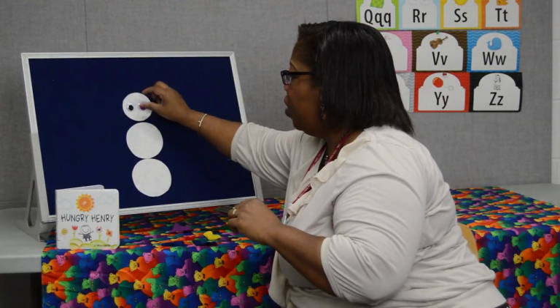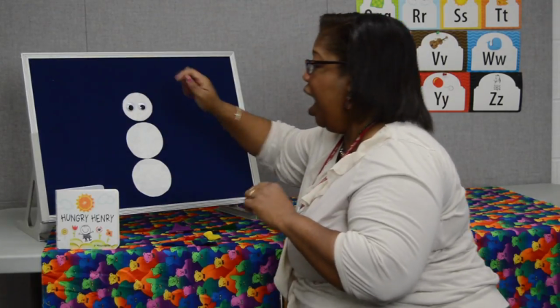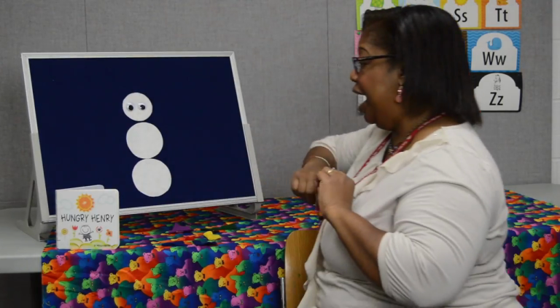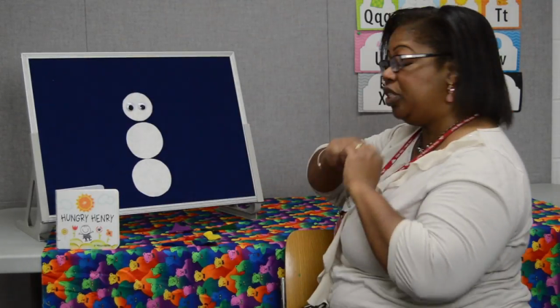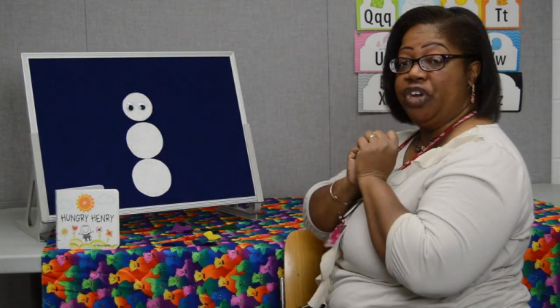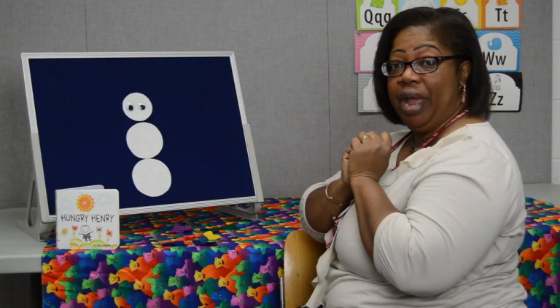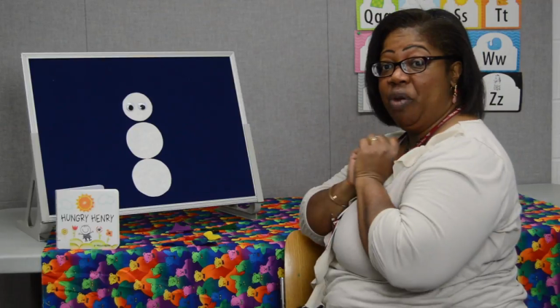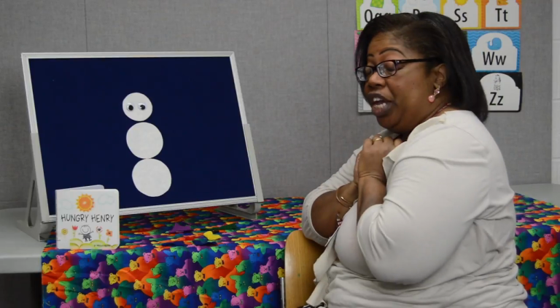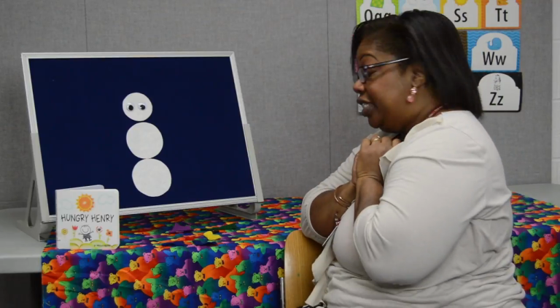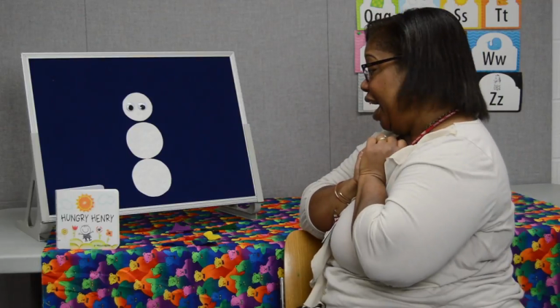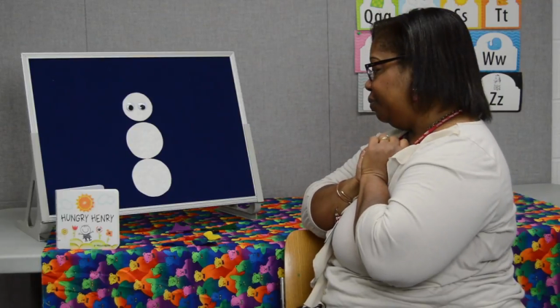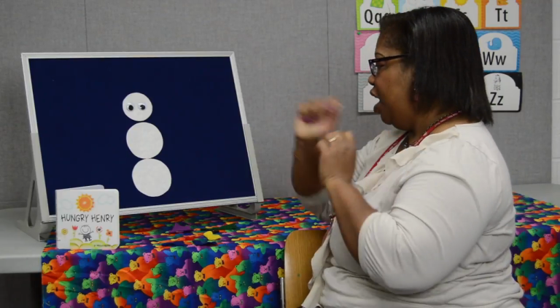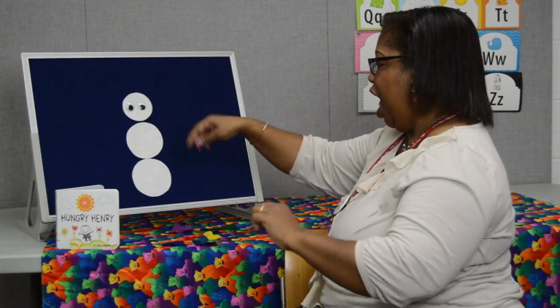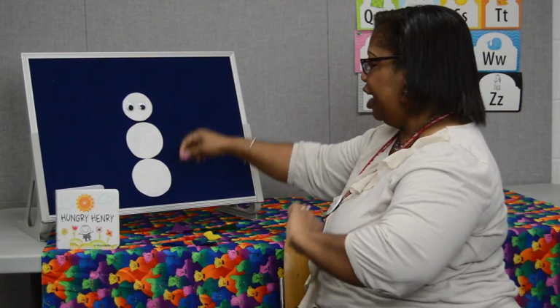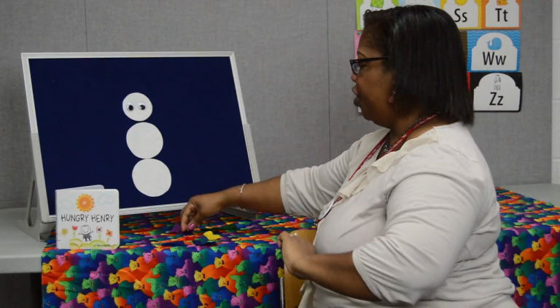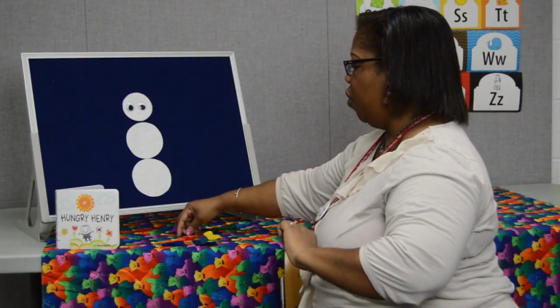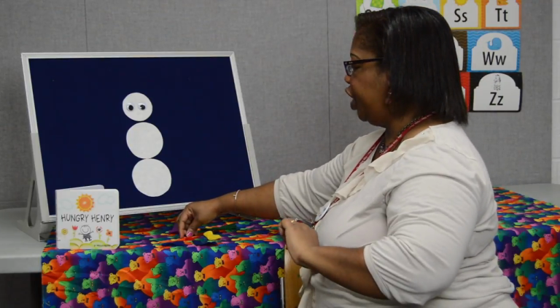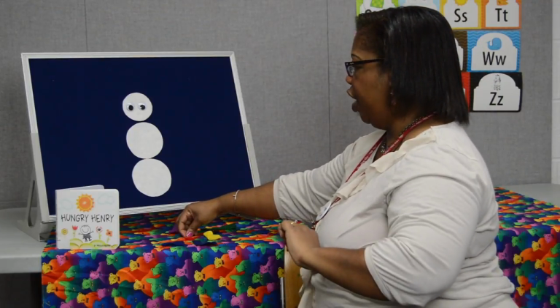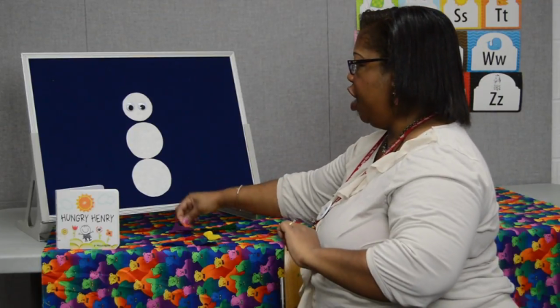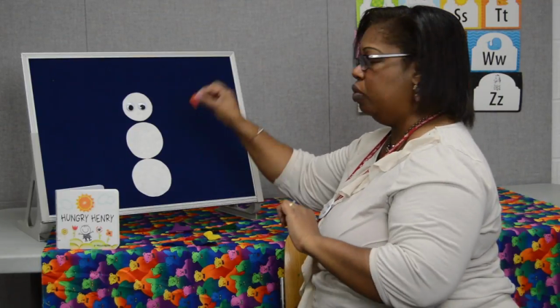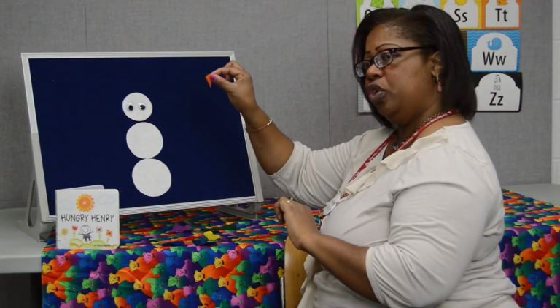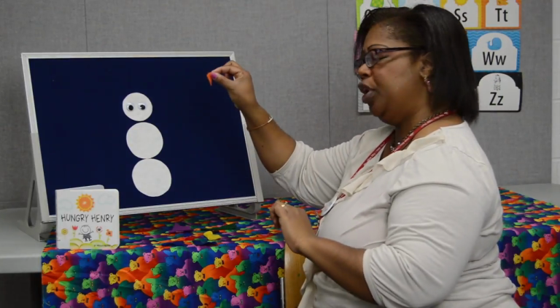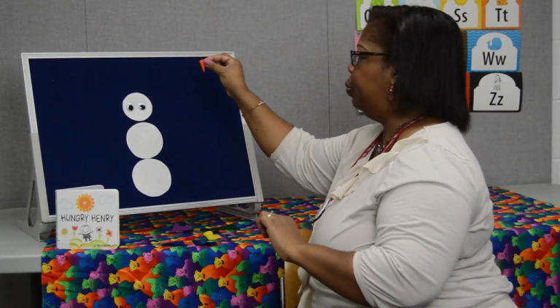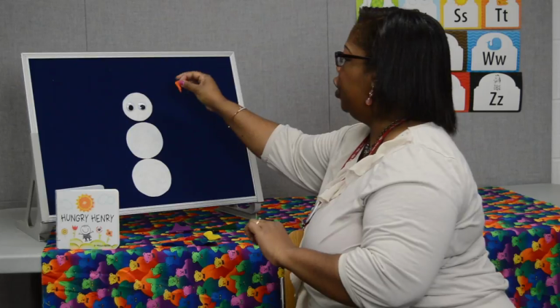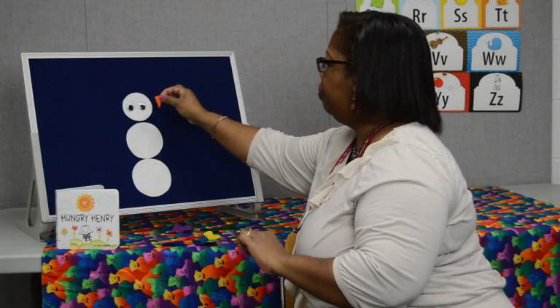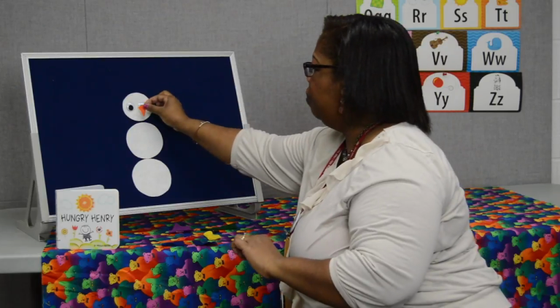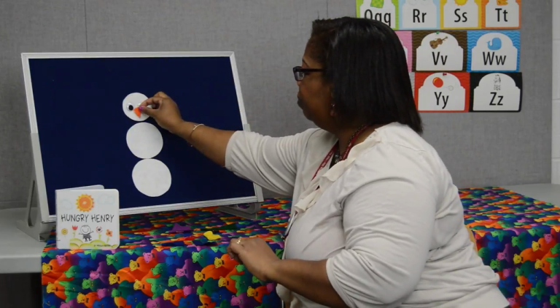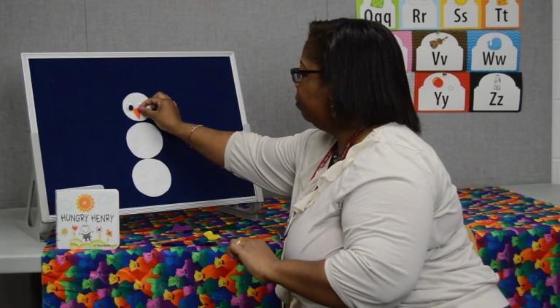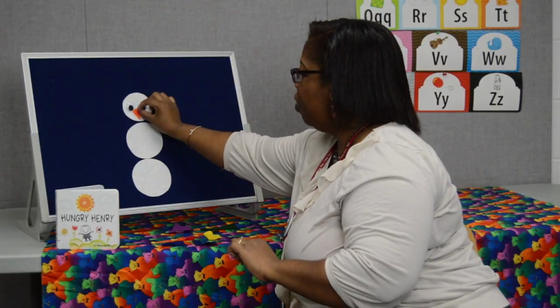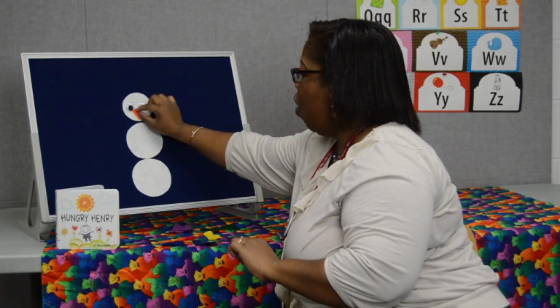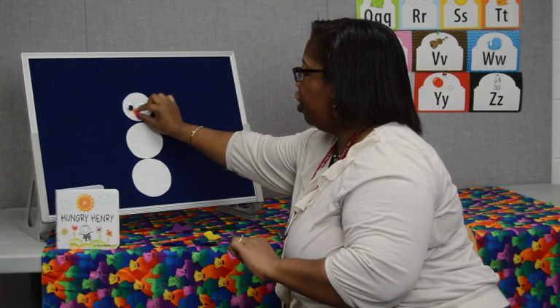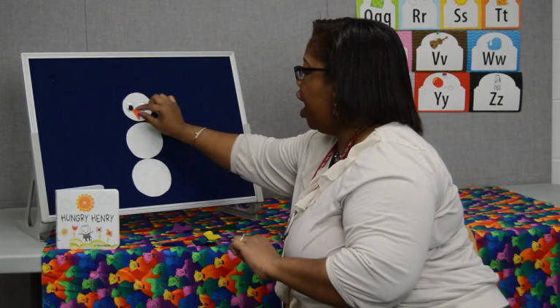Hey Mr. Snowman, what do you see? I see an orange carrot nose. Please put it on me. There we go.